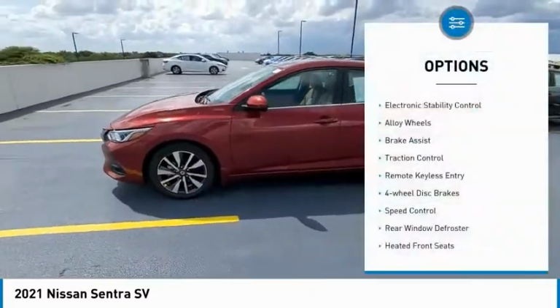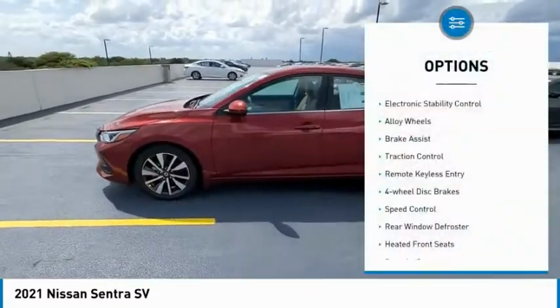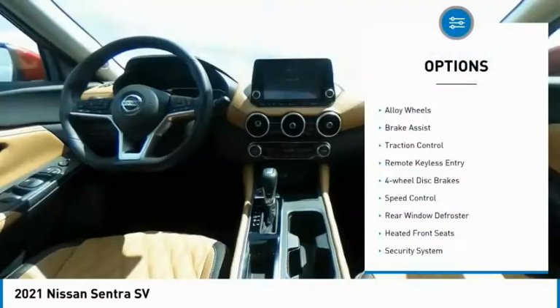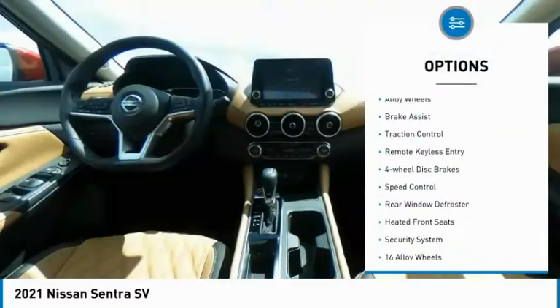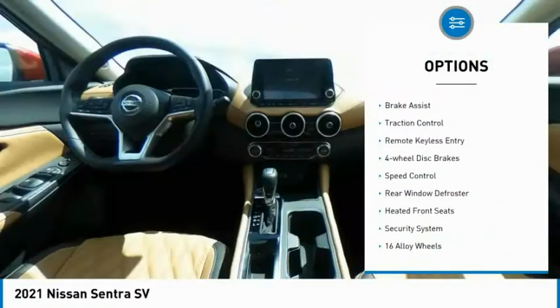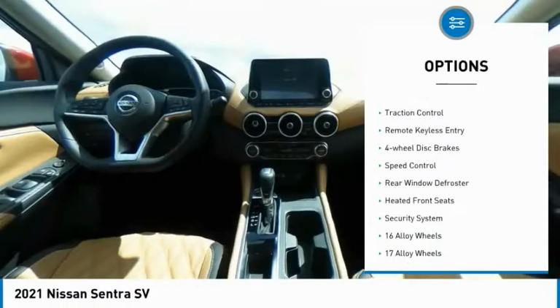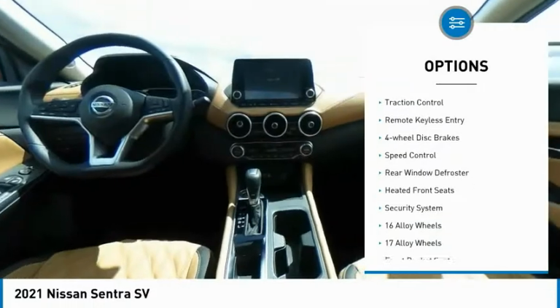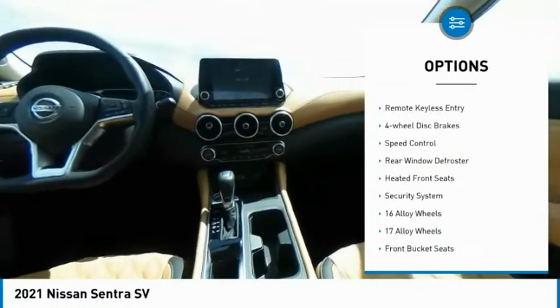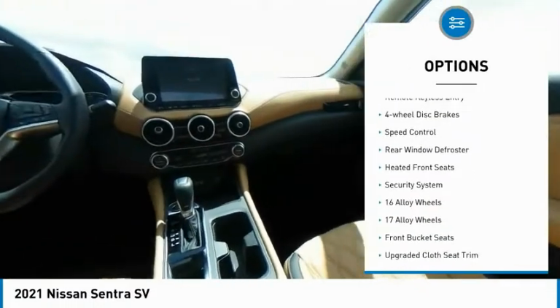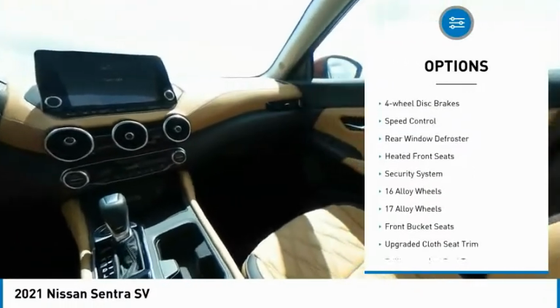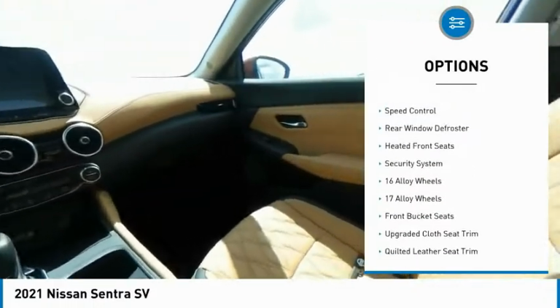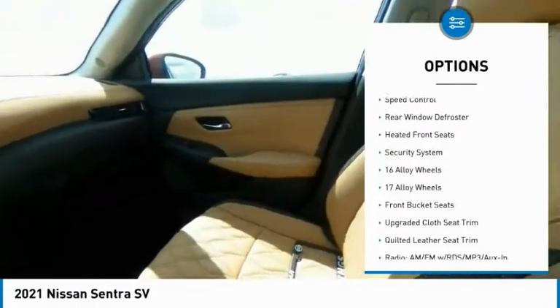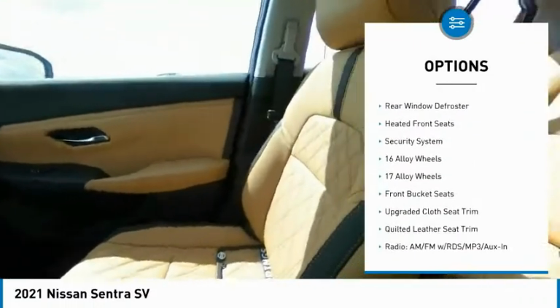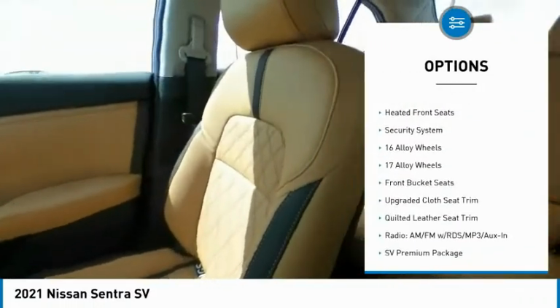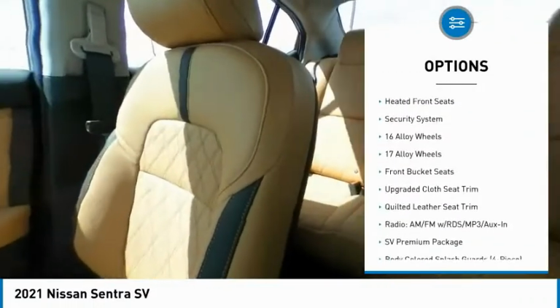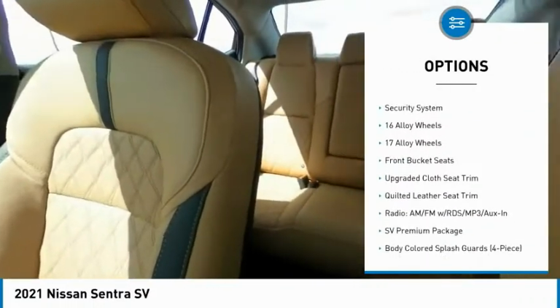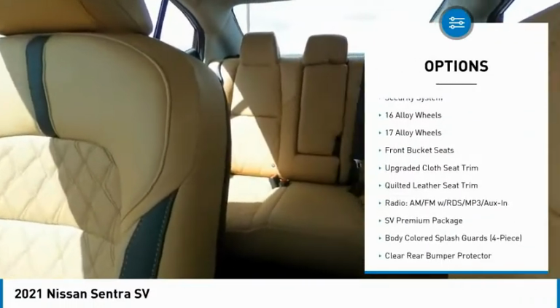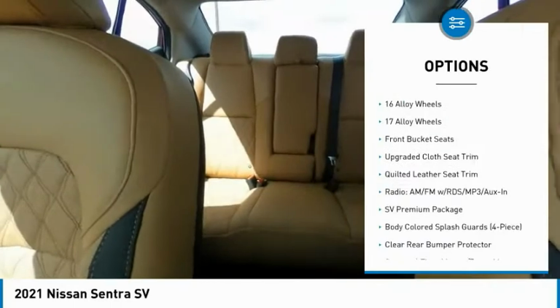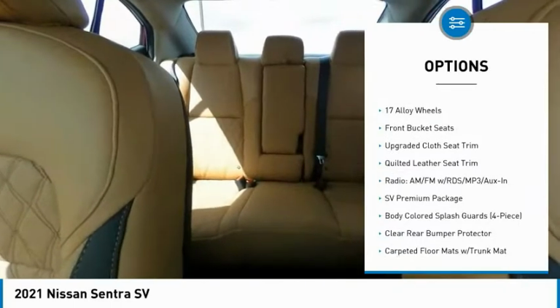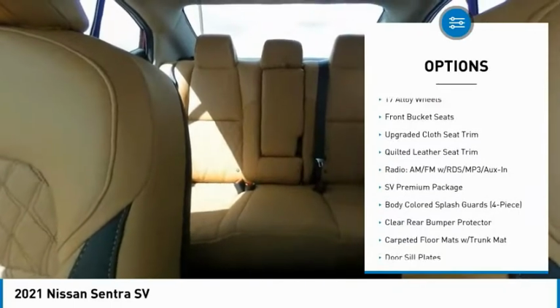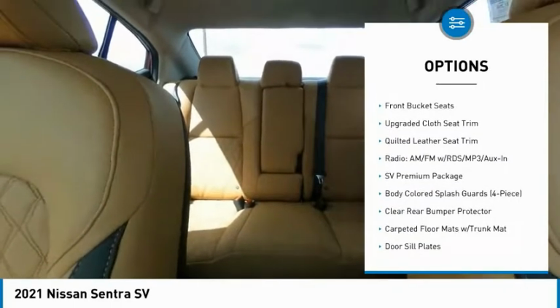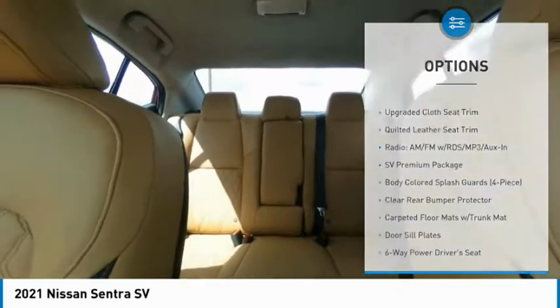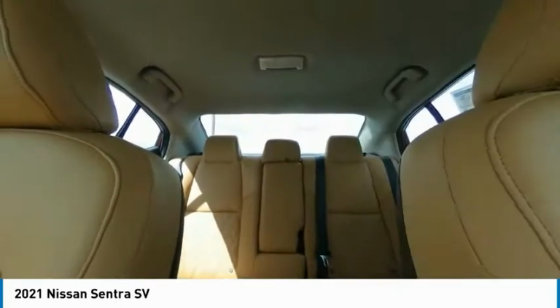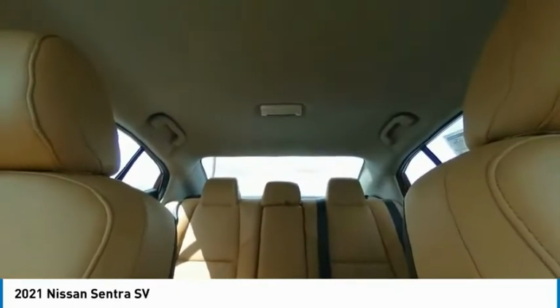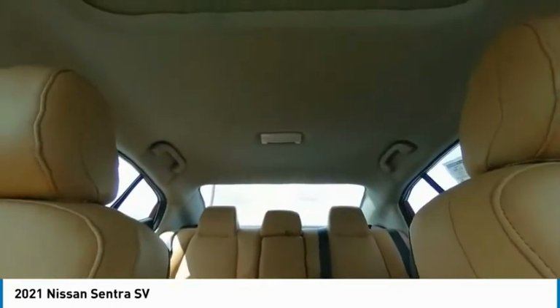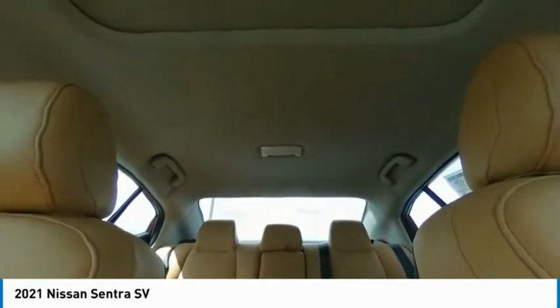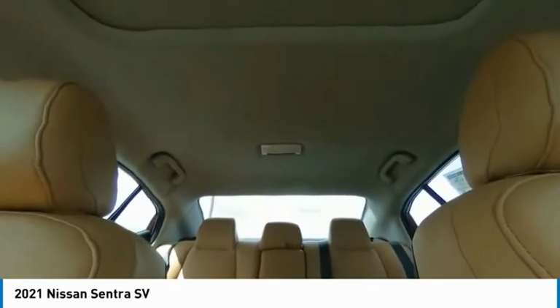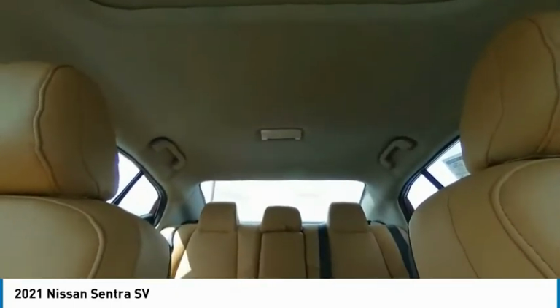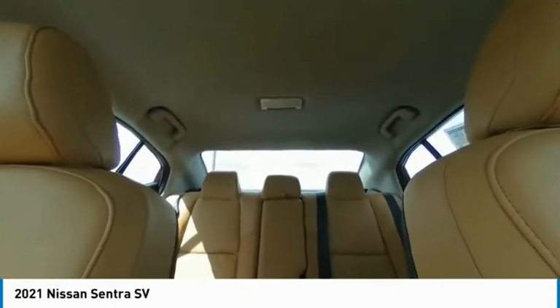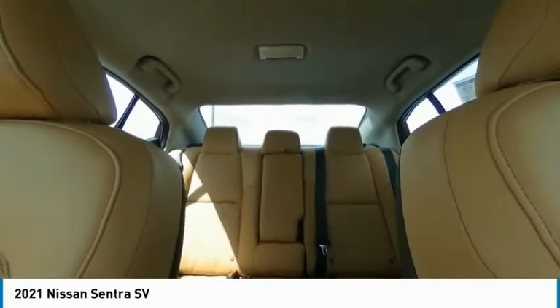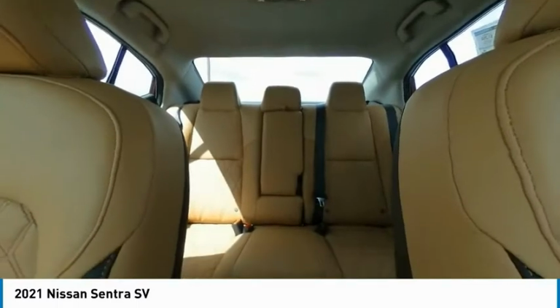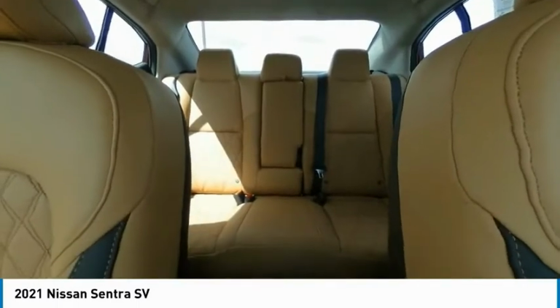Electronic stability control, alloy wheels, brake assist, traction control, remote keyless entry, four-wheel disc brakes, speed control, rear window defroster, heated front seats, security system.